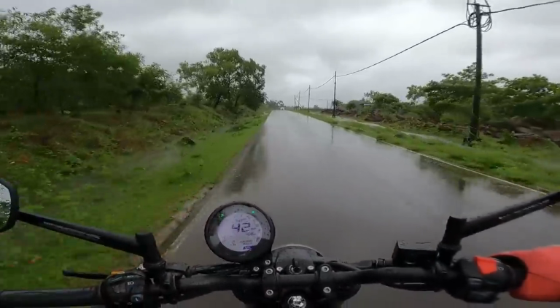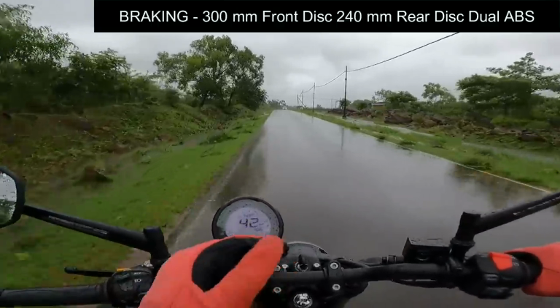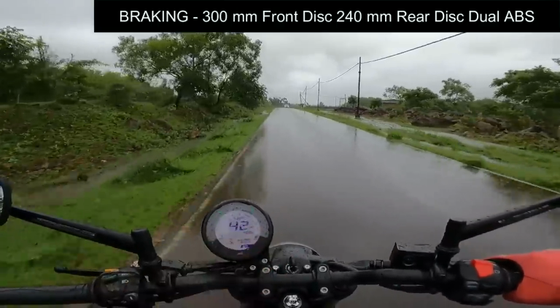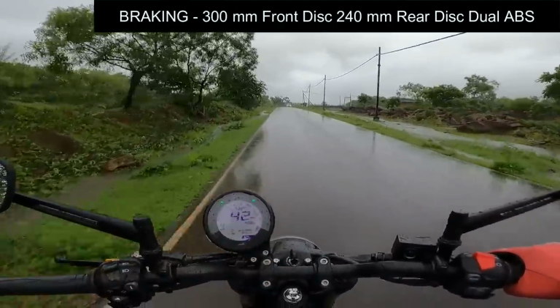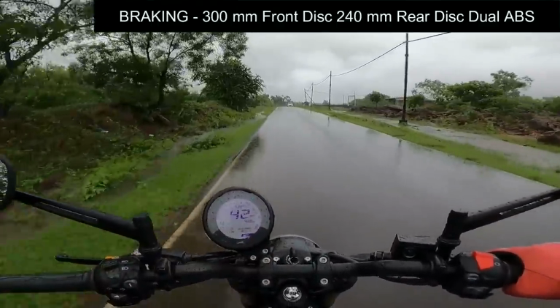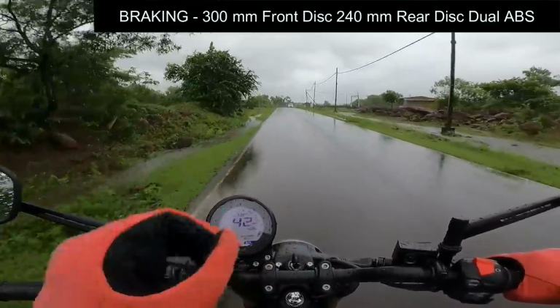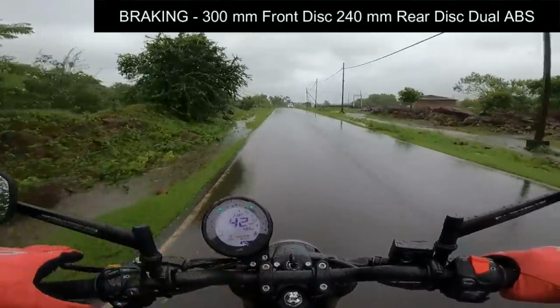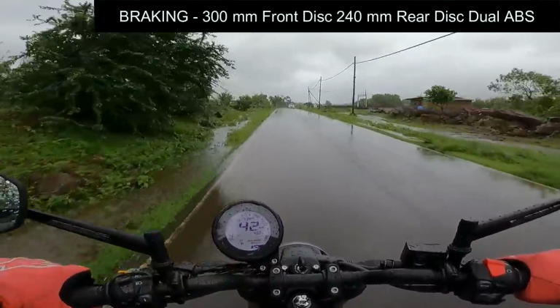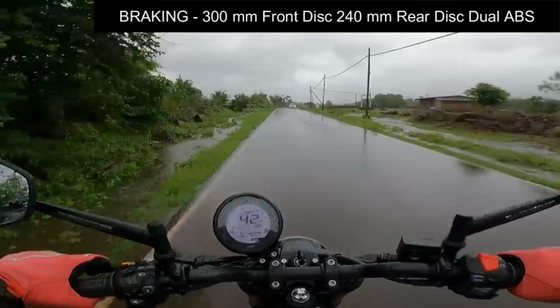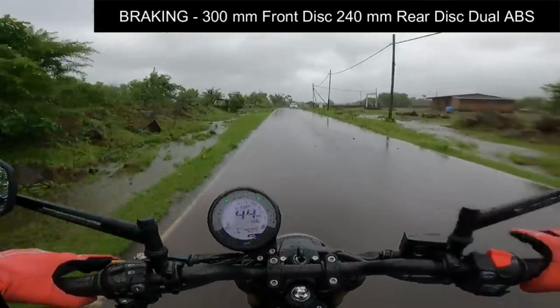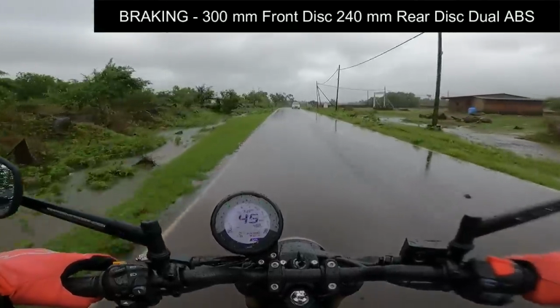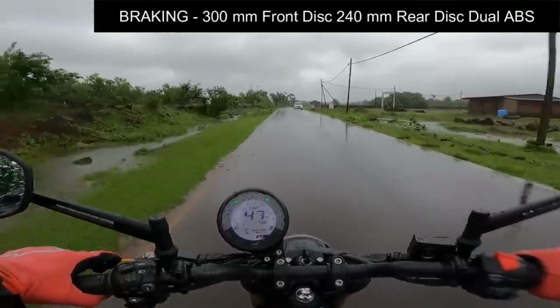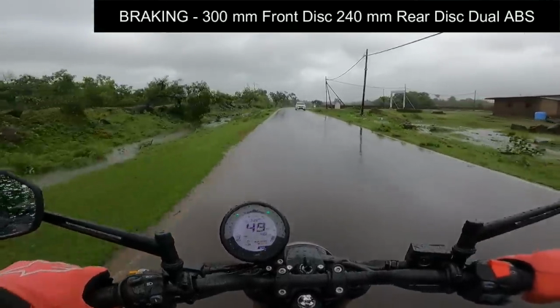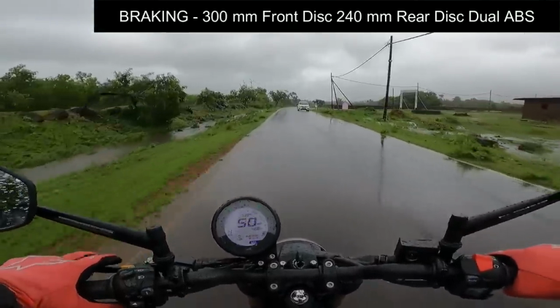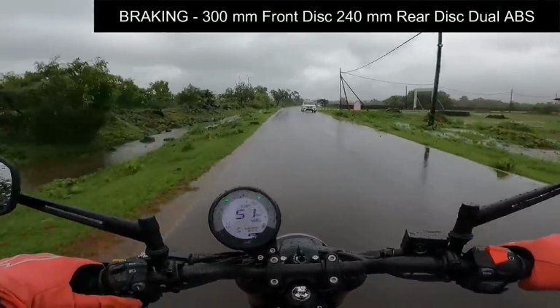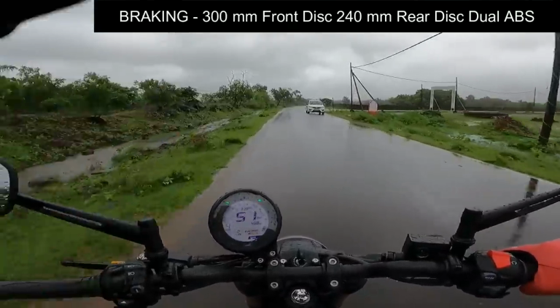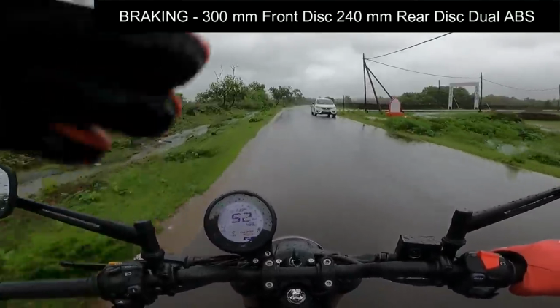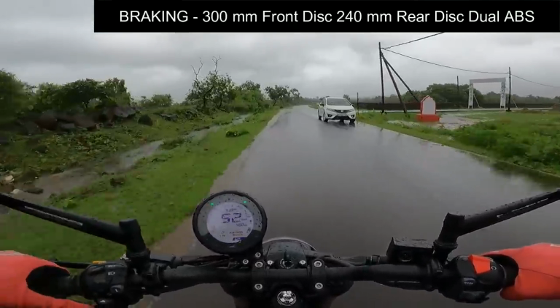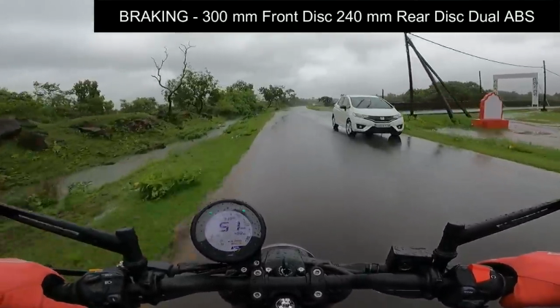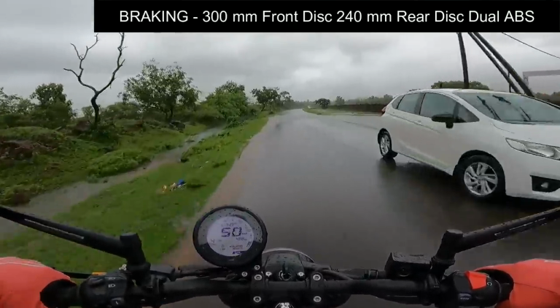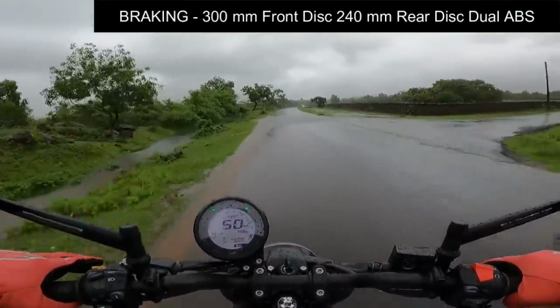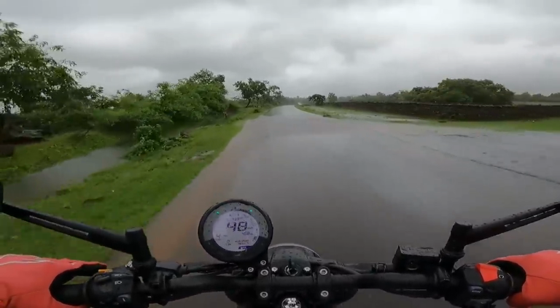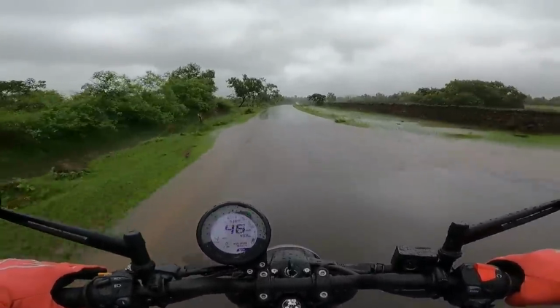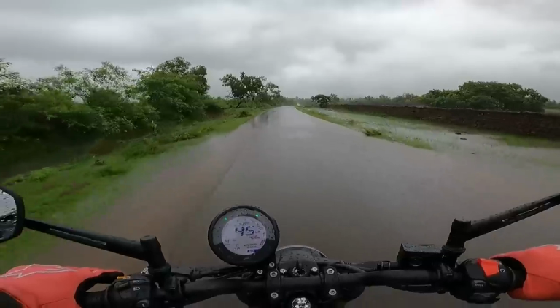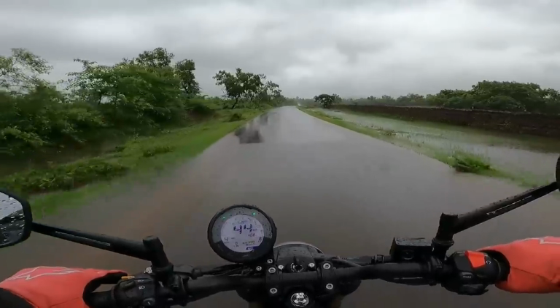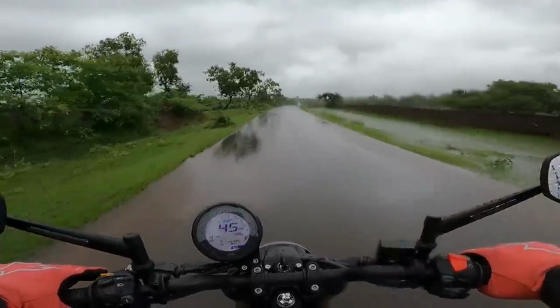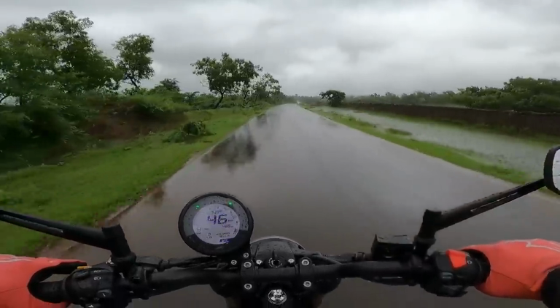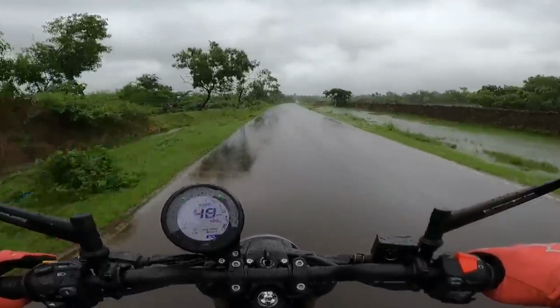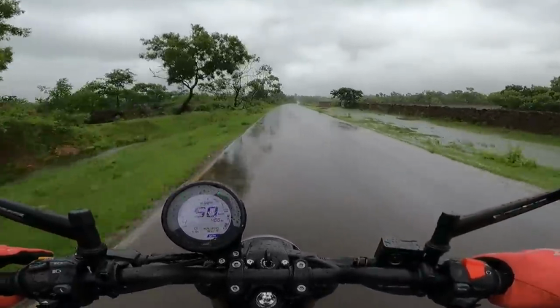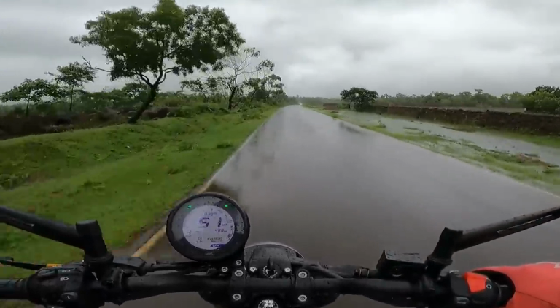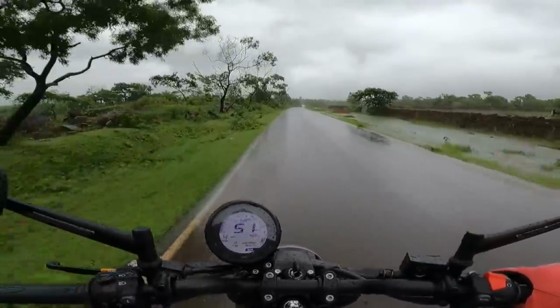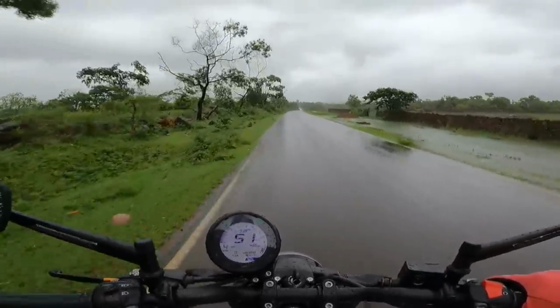300 mm front disc, so the braking is really, really good. And the visibility for me is going really down because the rain is going crazy, so I can't take chances.